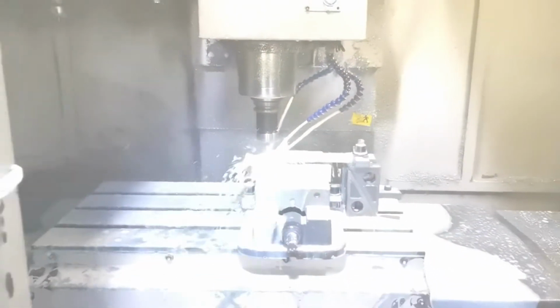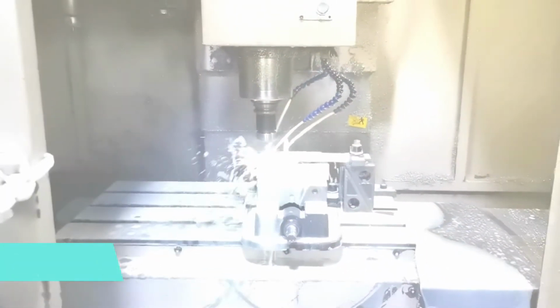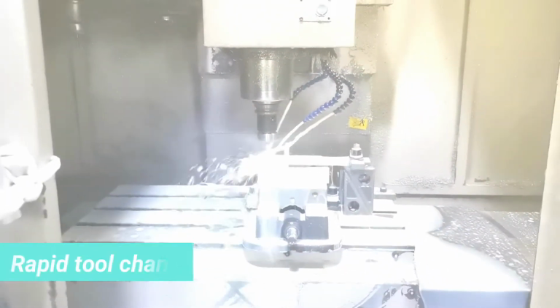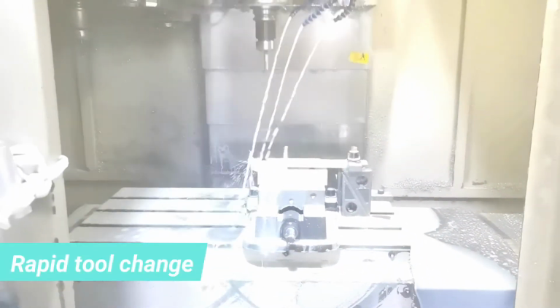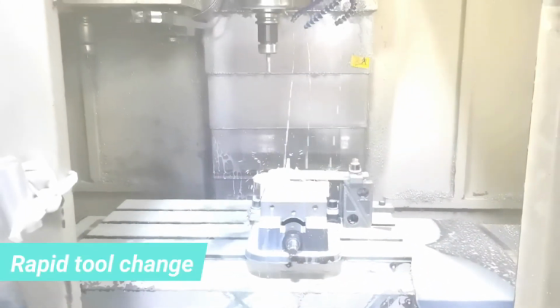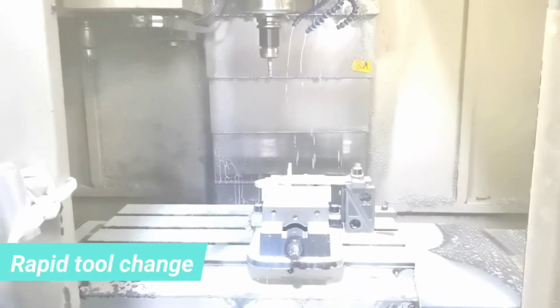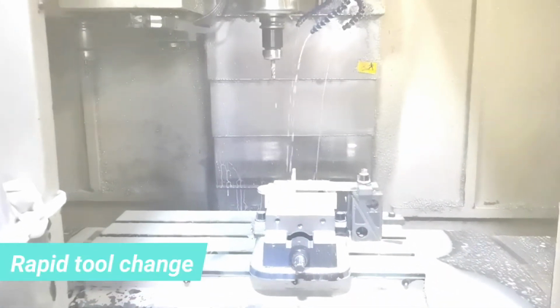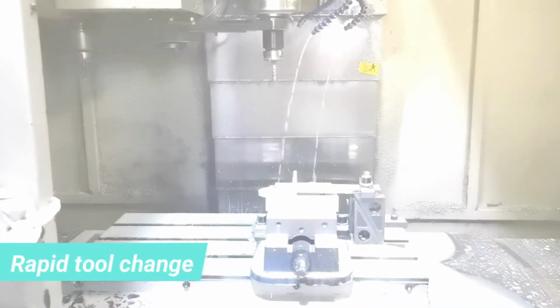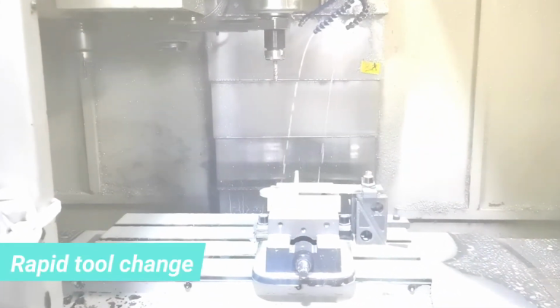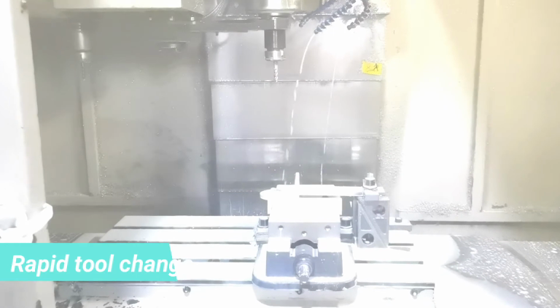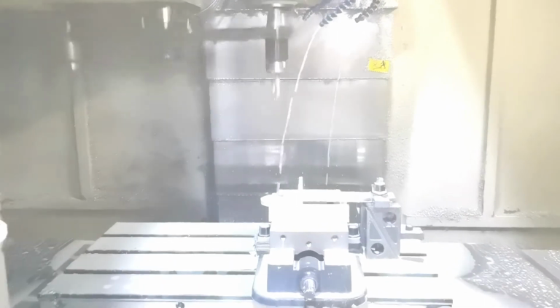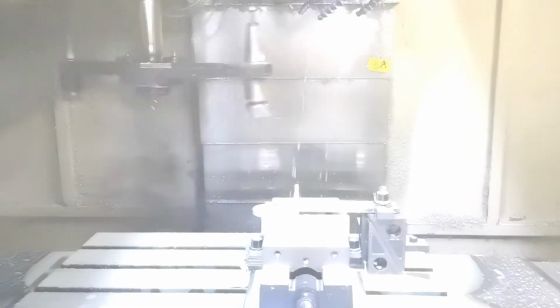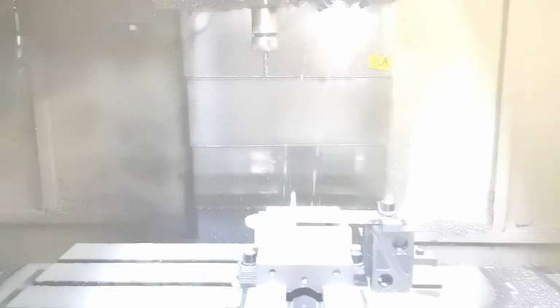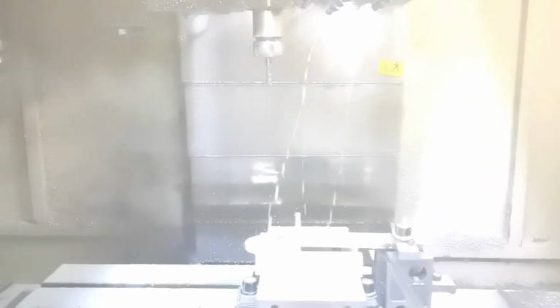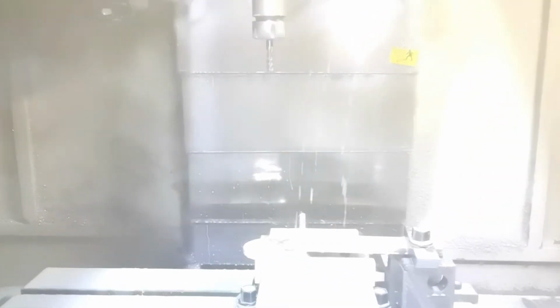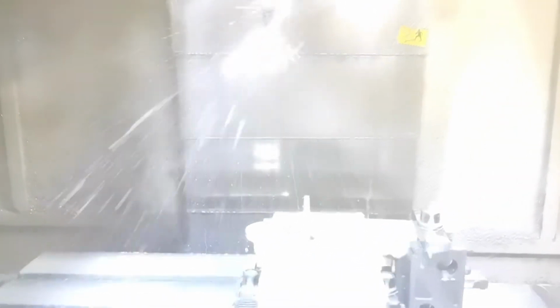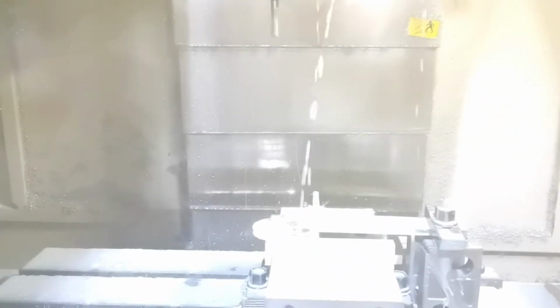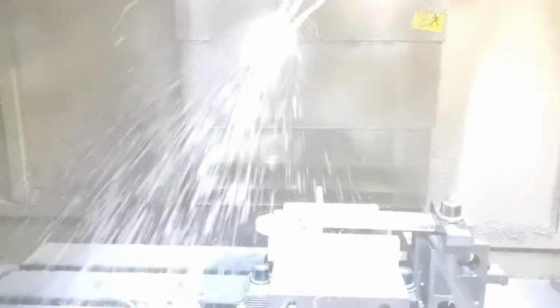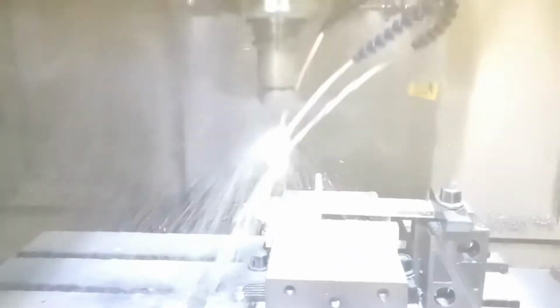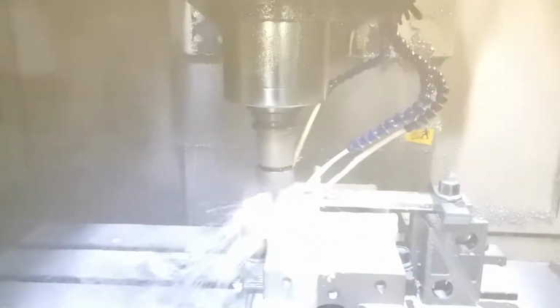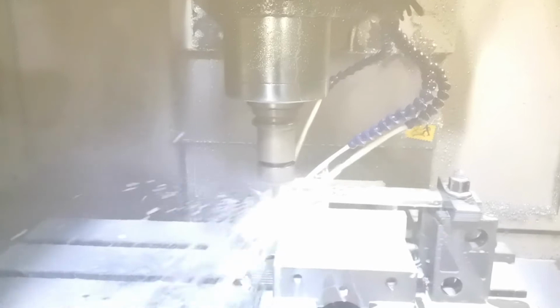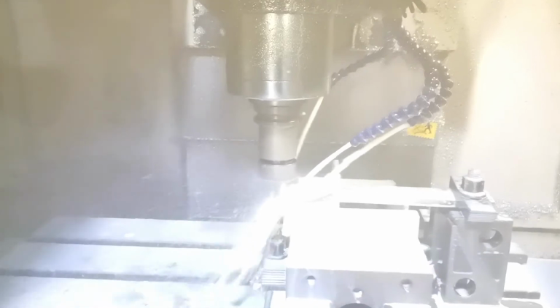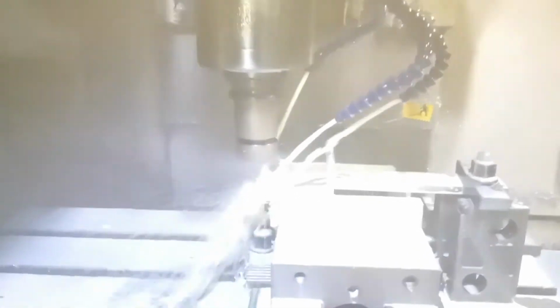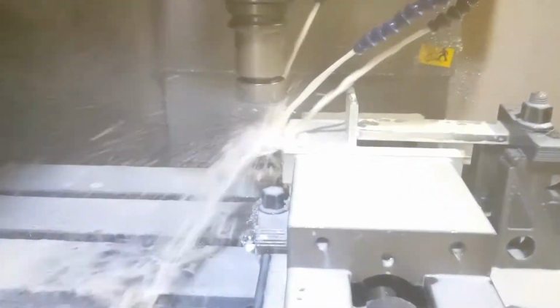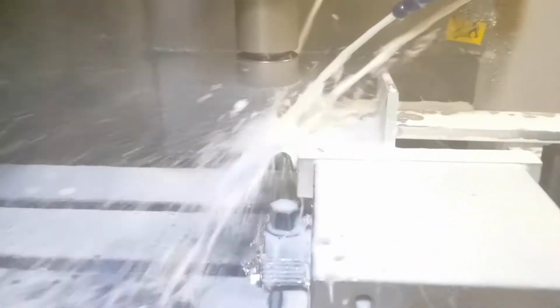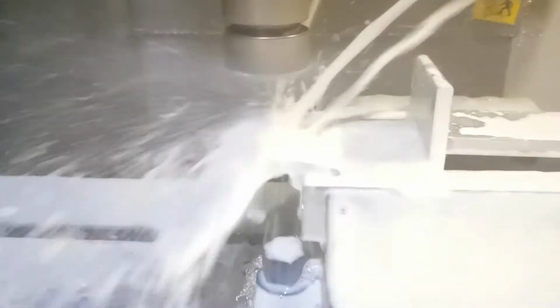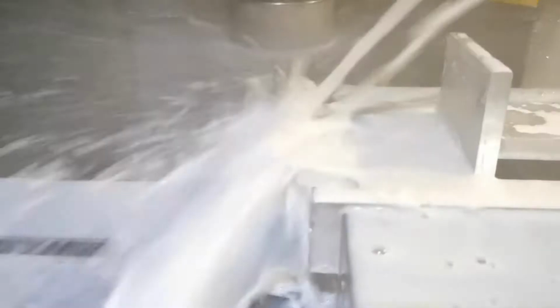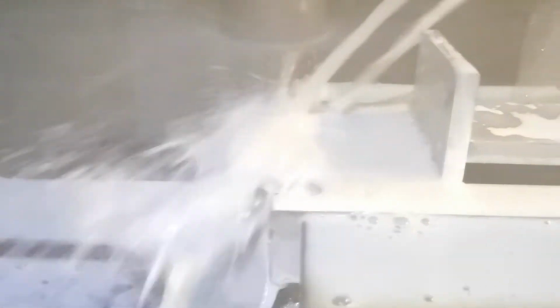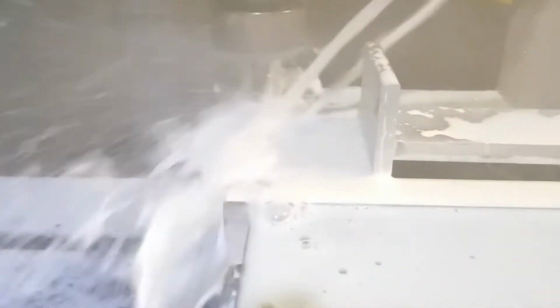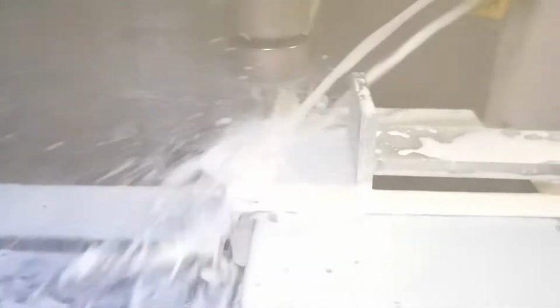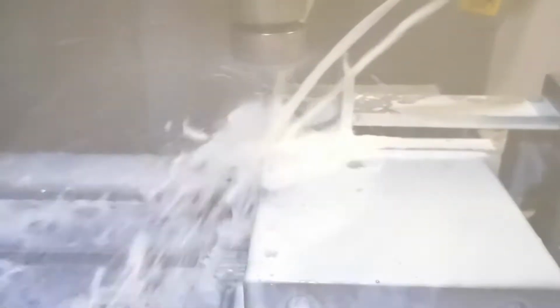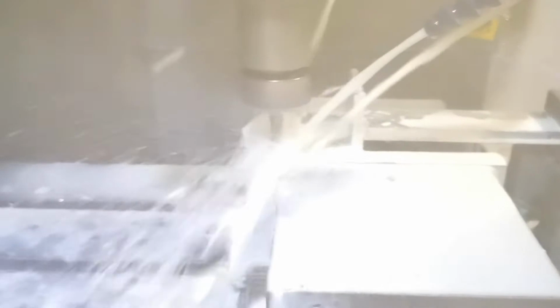Our CNC machines have fast movement in three axes and a high rotation speed of the cutting tools. There are 24 tools stored in the tool changer. With the rapid tool change, we can switch different cutting tools during the milling process.